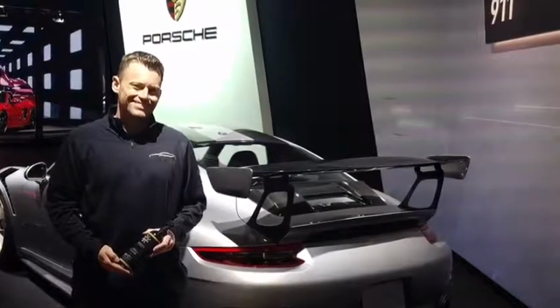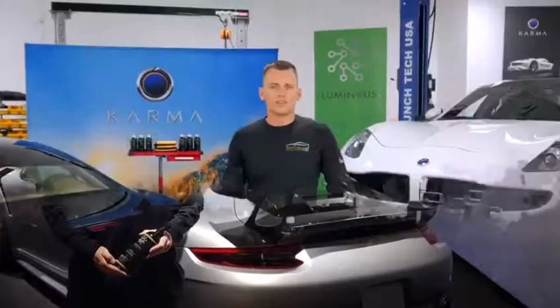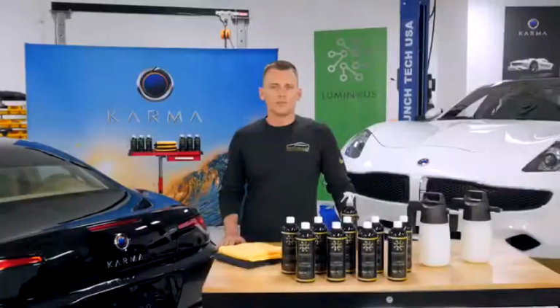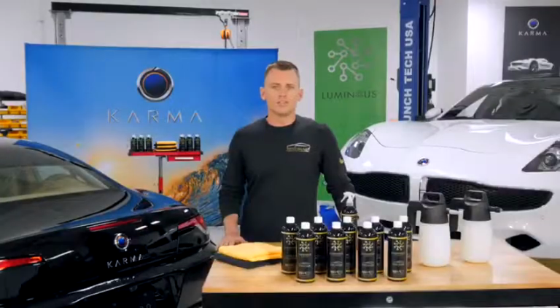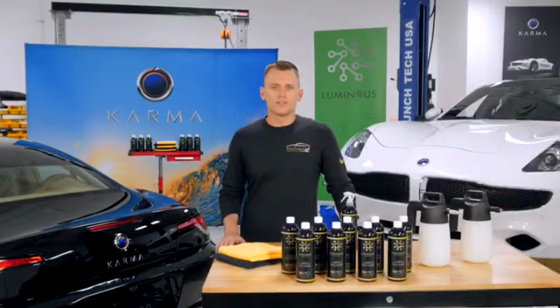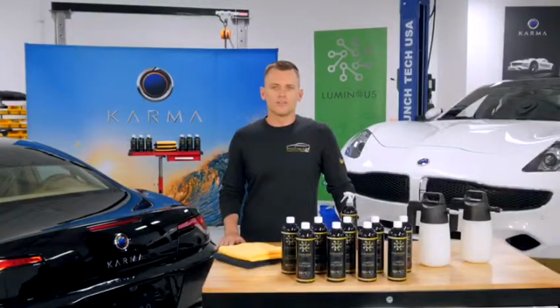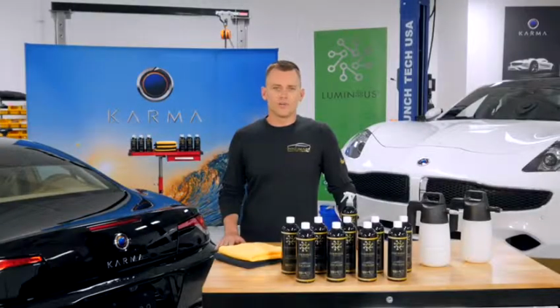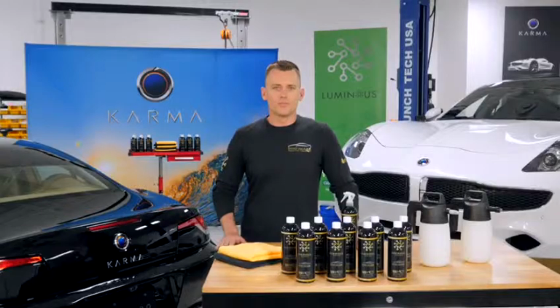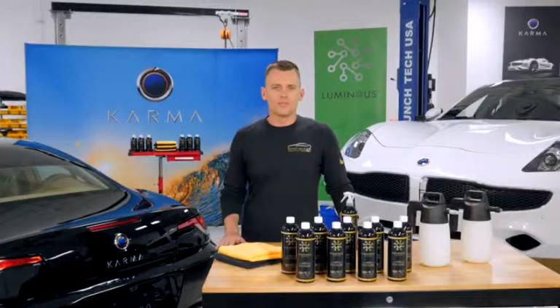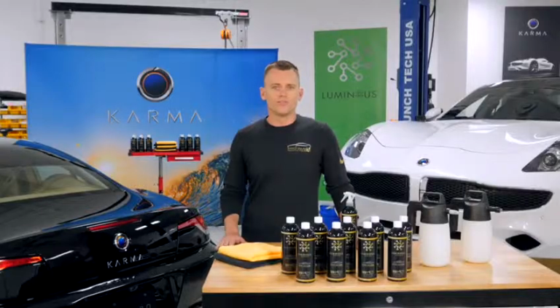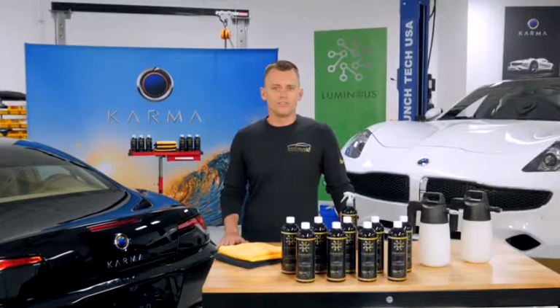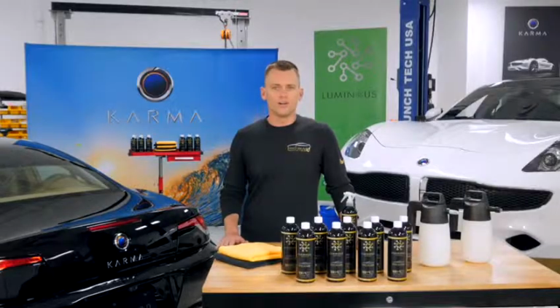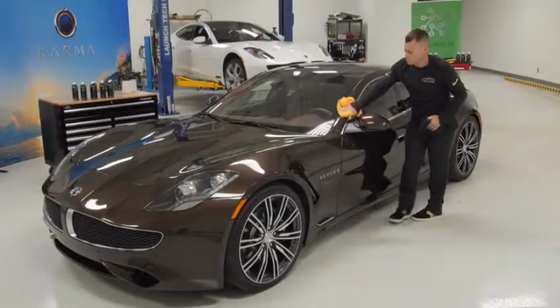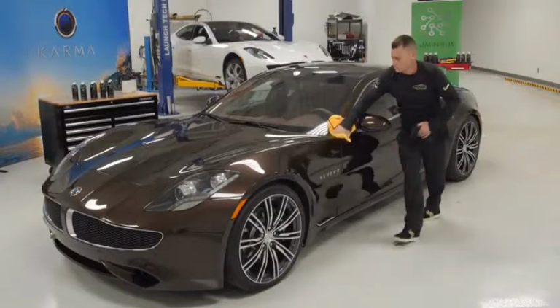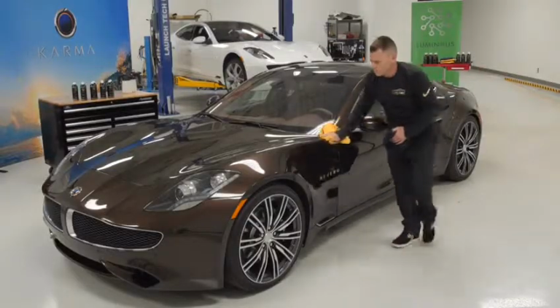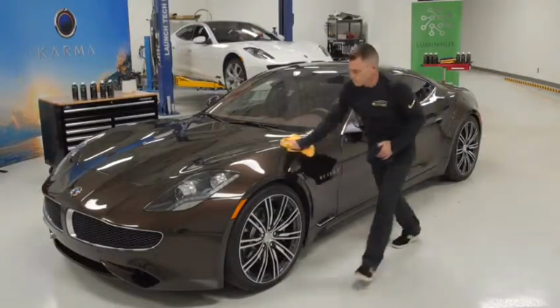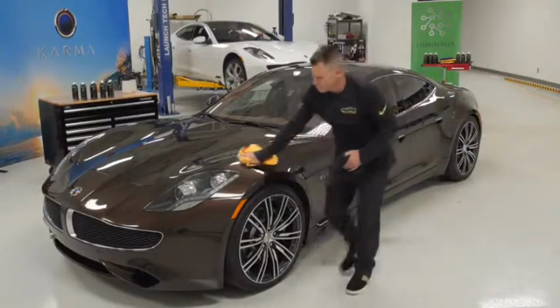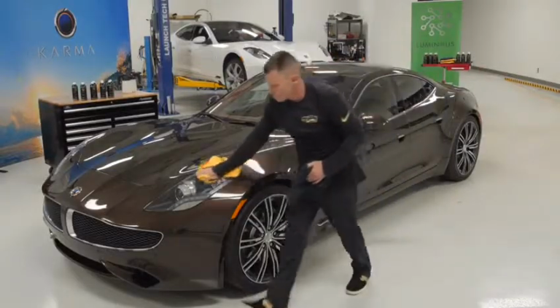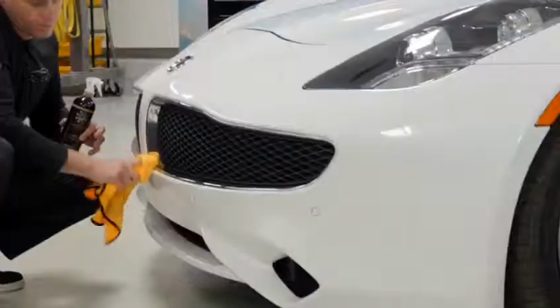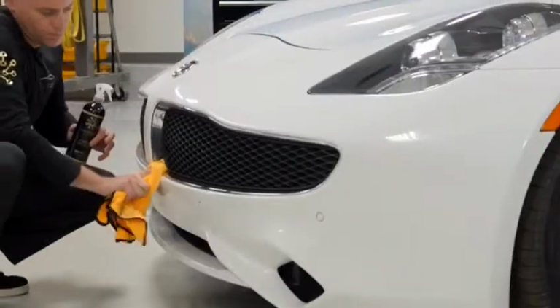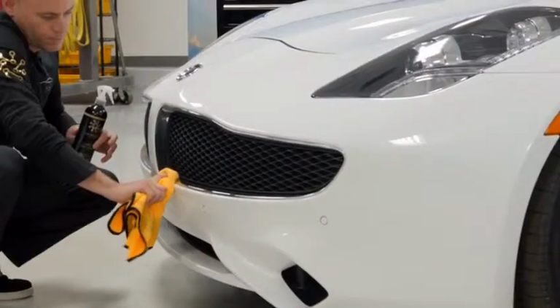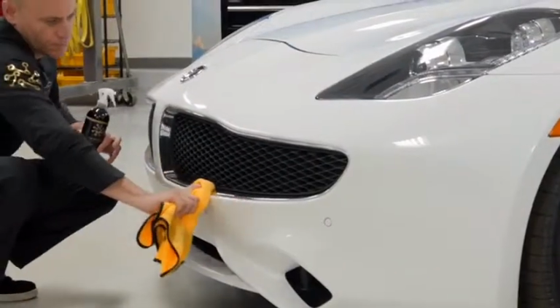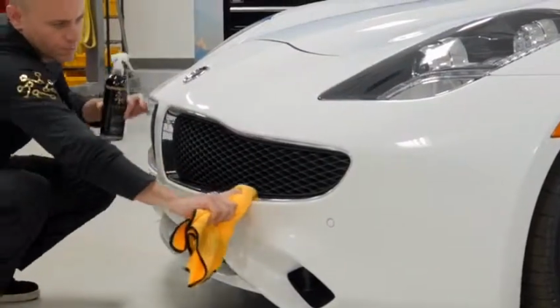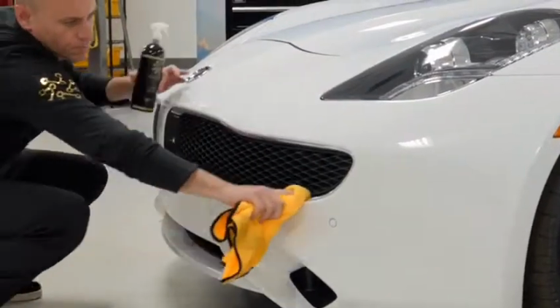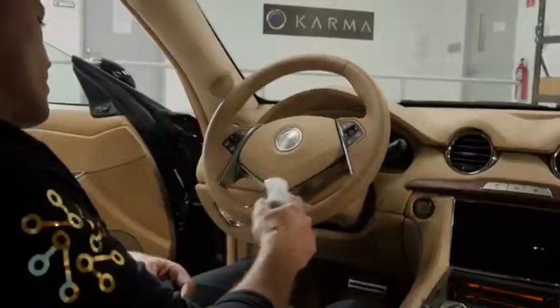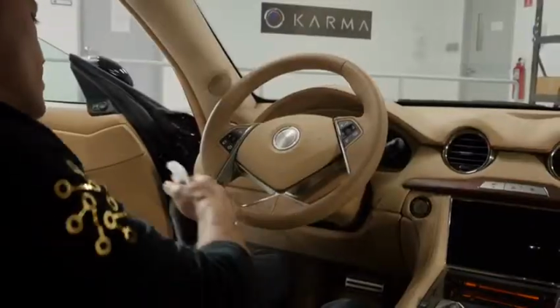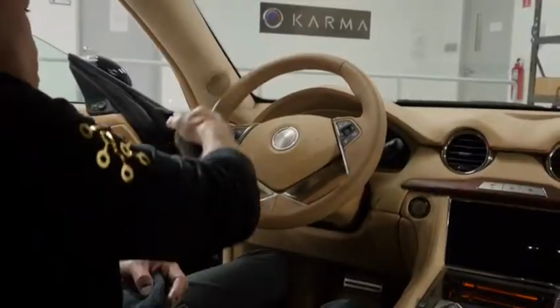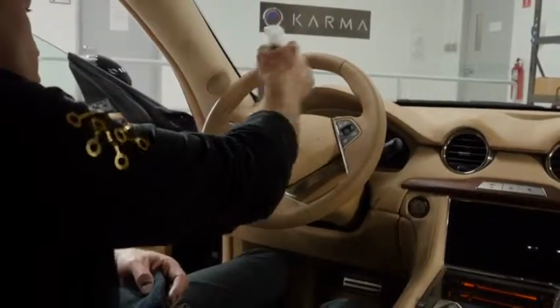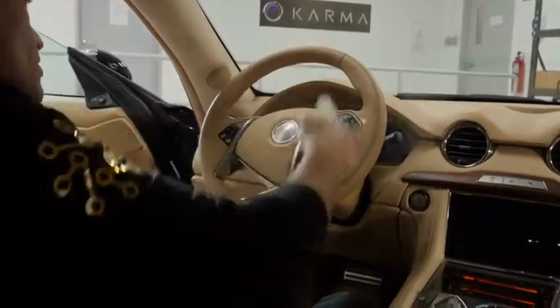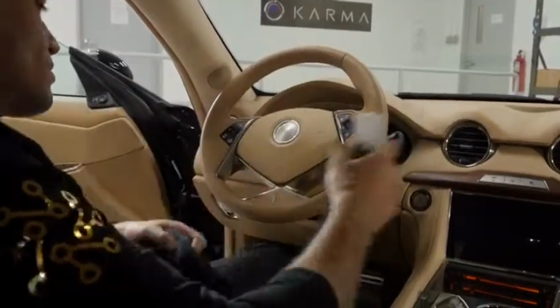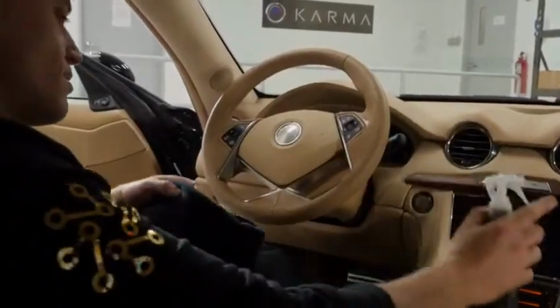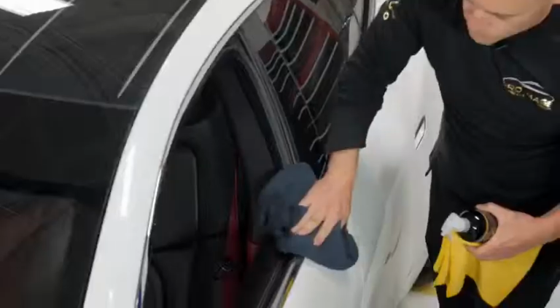Today we're at the Michigan Technical Center of Karma Automotive getting ready to detail the all-new Karma Rivero, which just recently won Luxury Green Car of the Year award — which makes perfect sense why they love our products so much.